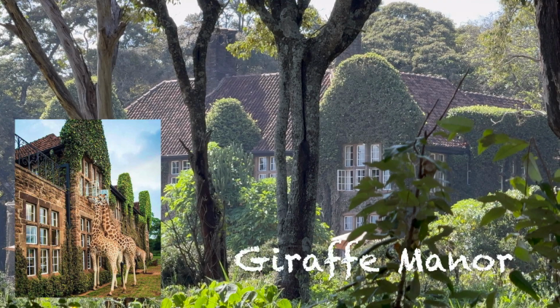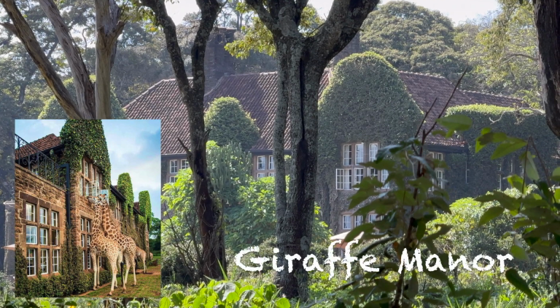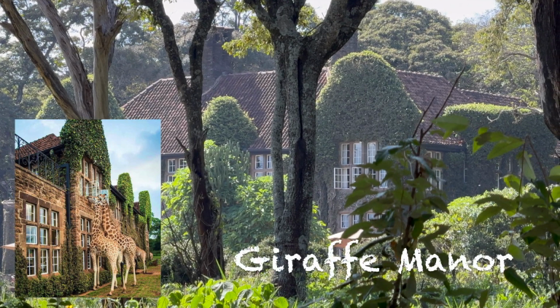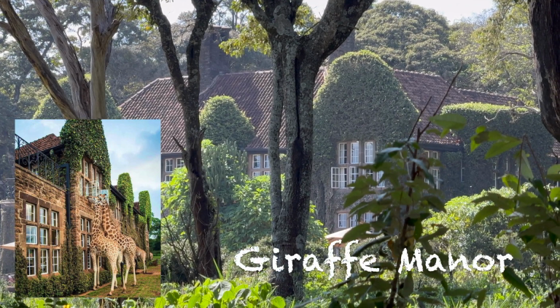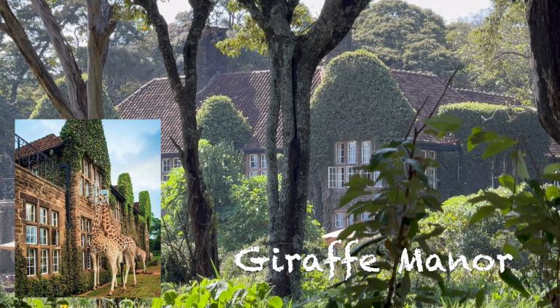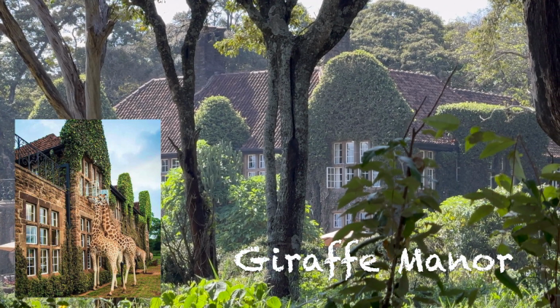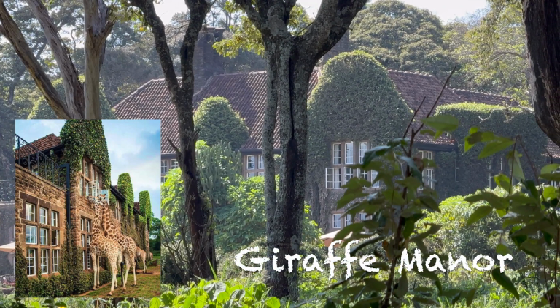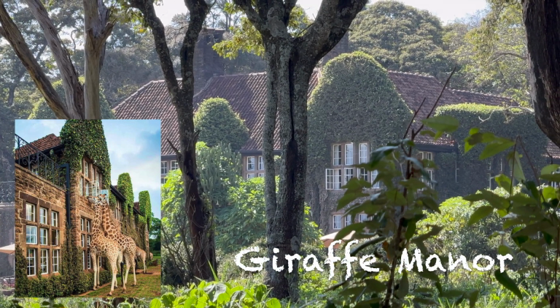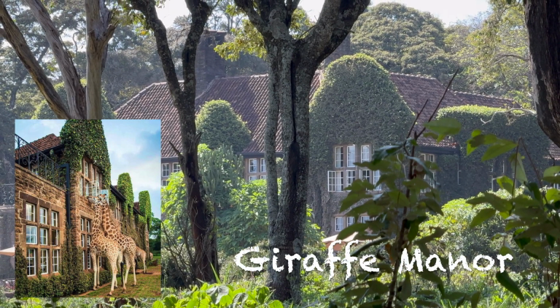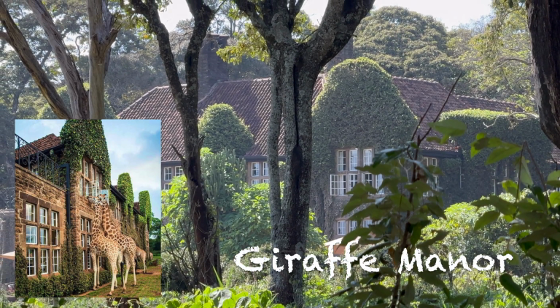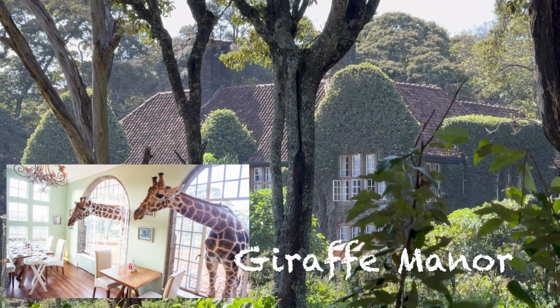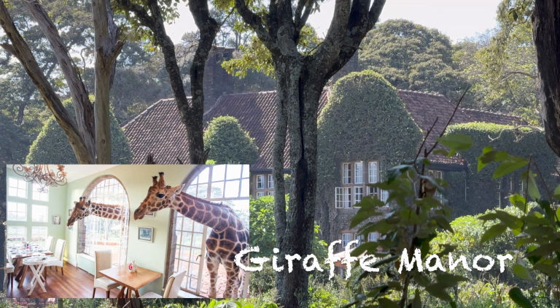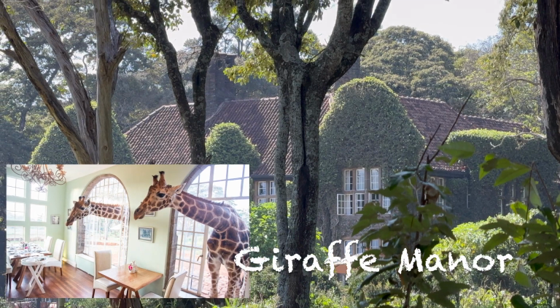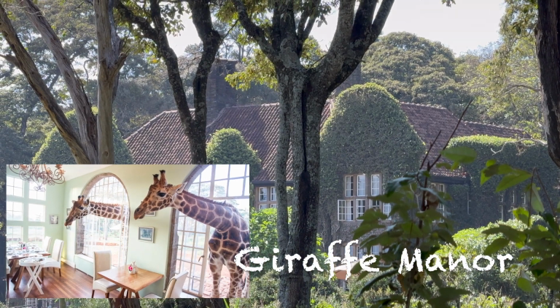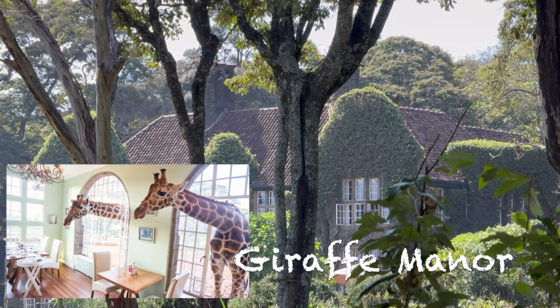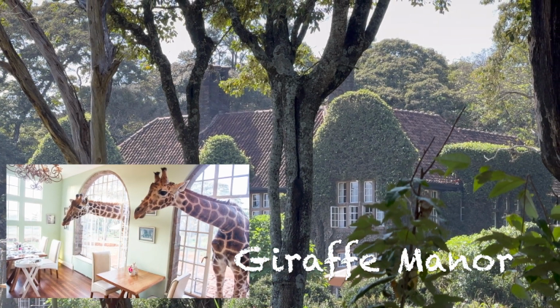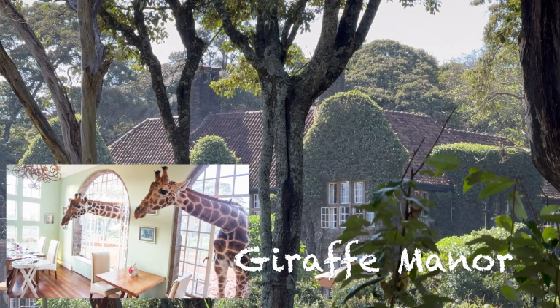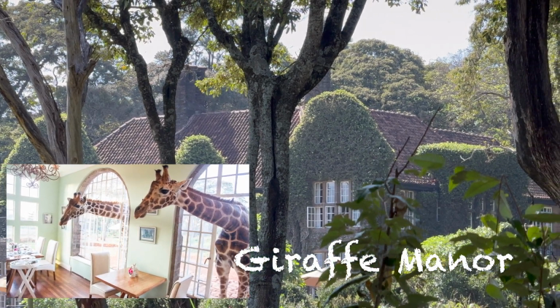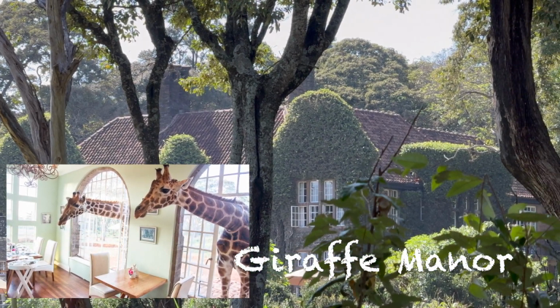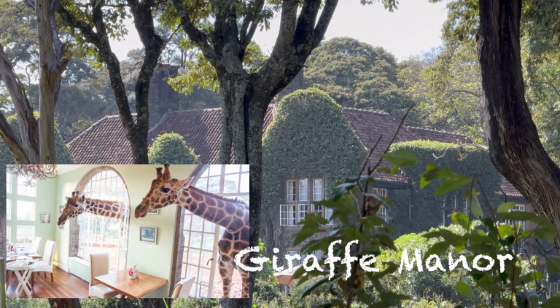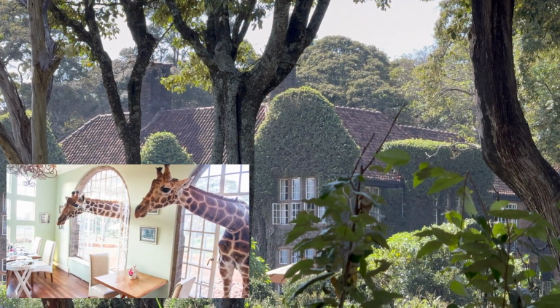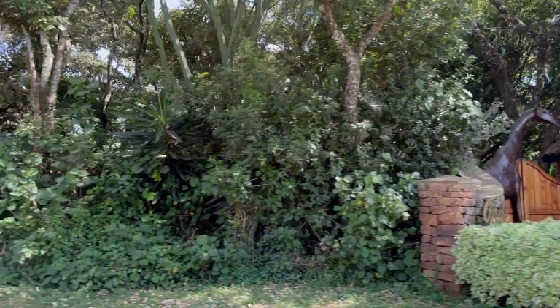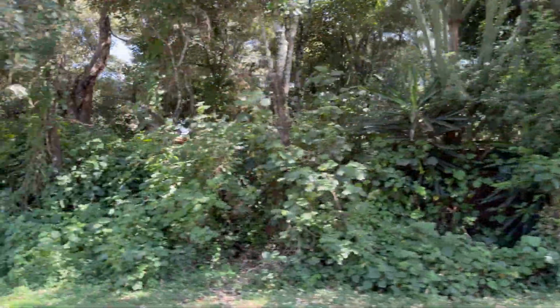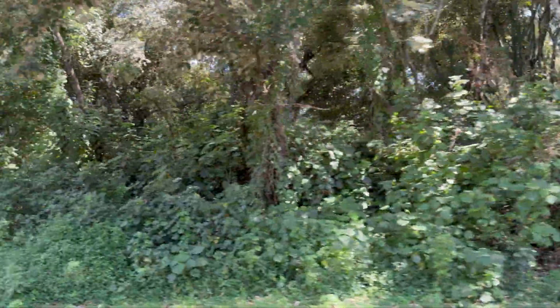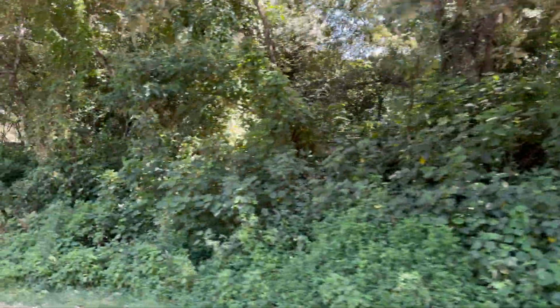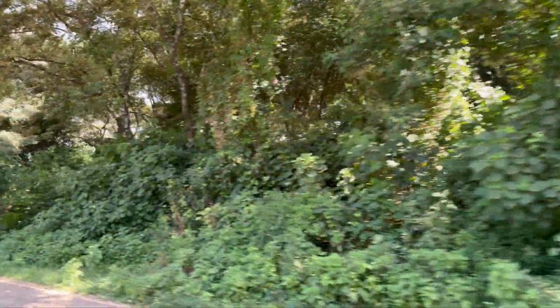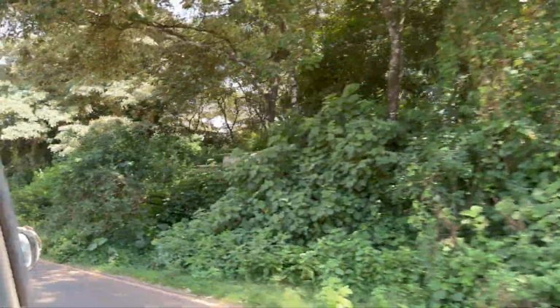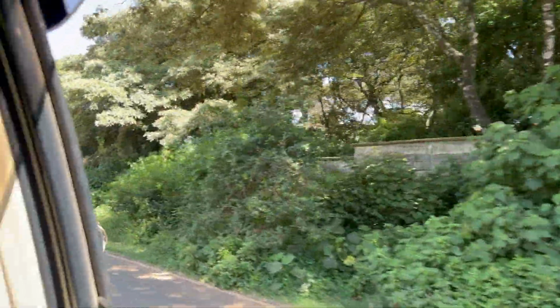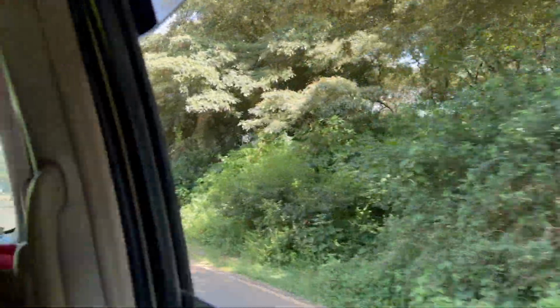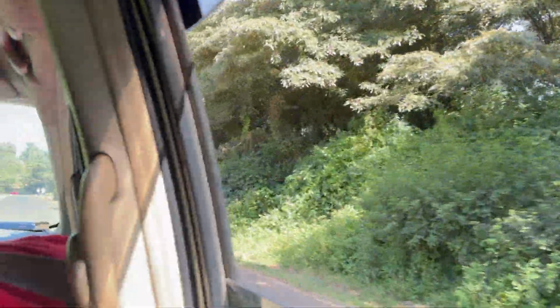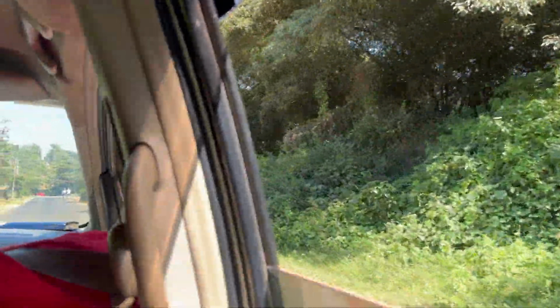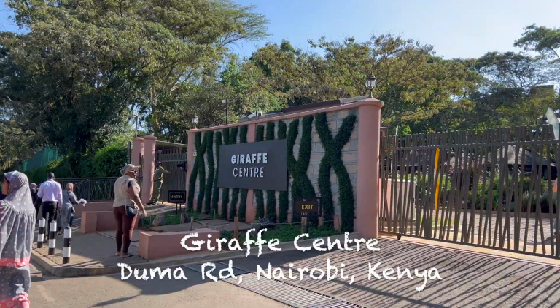Hello and welcome back to our travel diaries. Today we are in Nairobi, Kenya and I'm pretty sure you've seen this hotel all over social media — this is the Giraffe Manor. It can get pretty pricey per night, but did you know that just for $10 you can have the same experience with the giraffes next door.